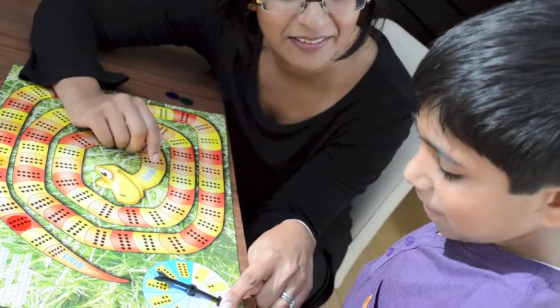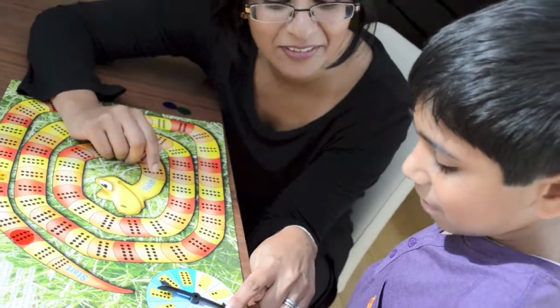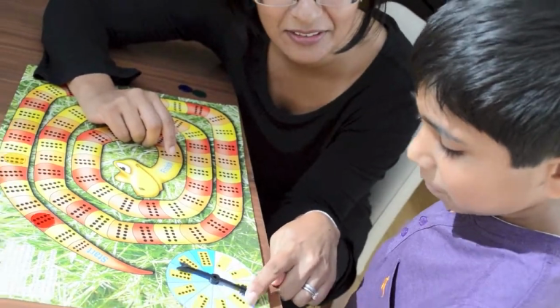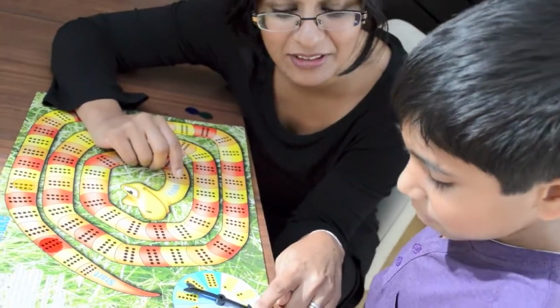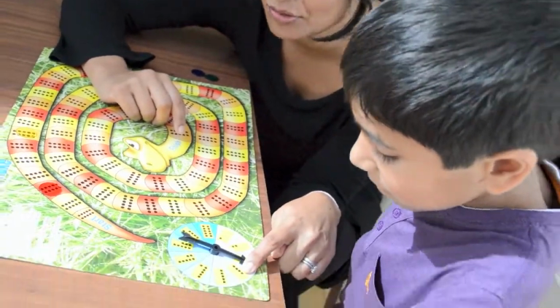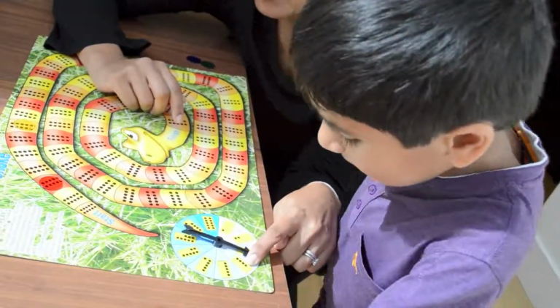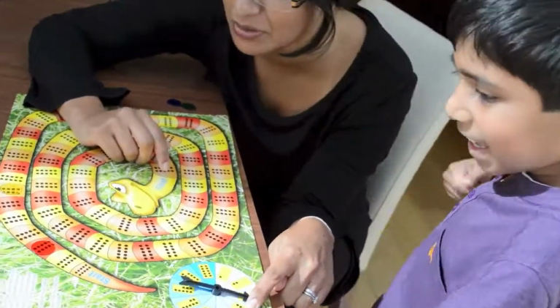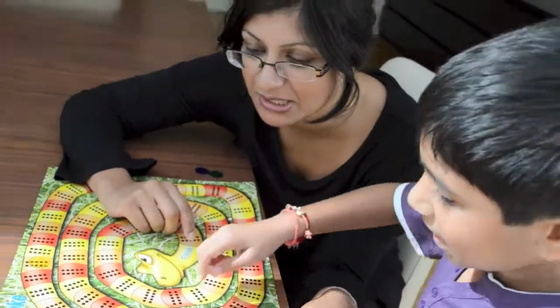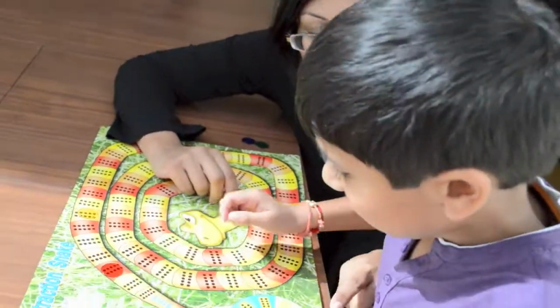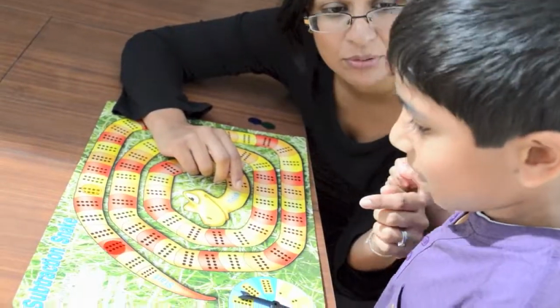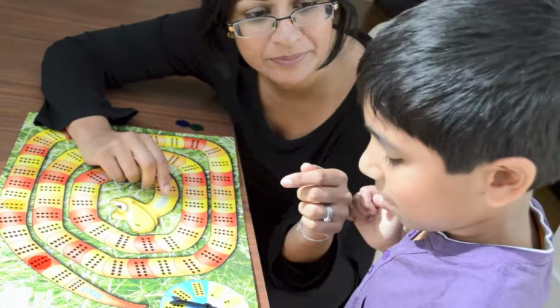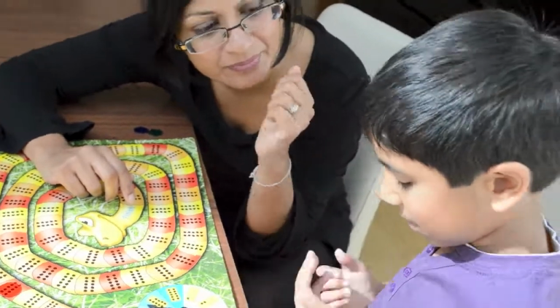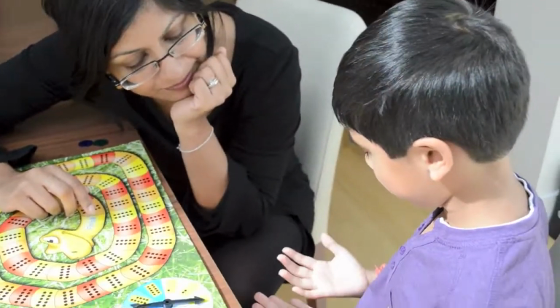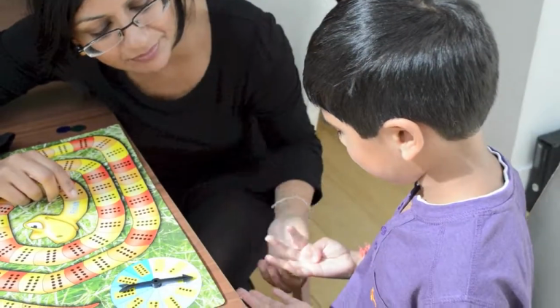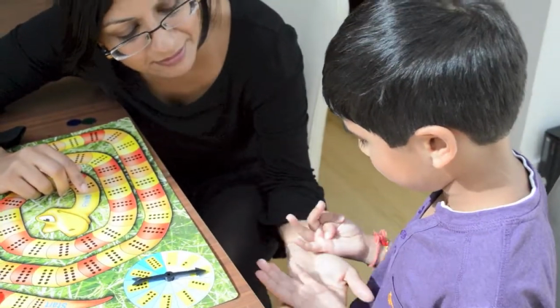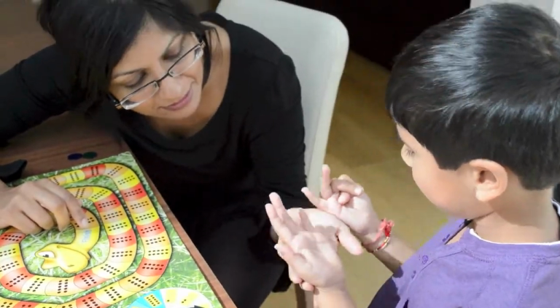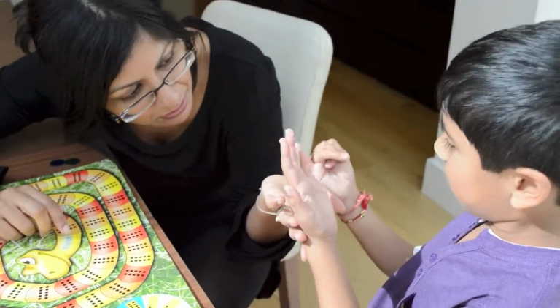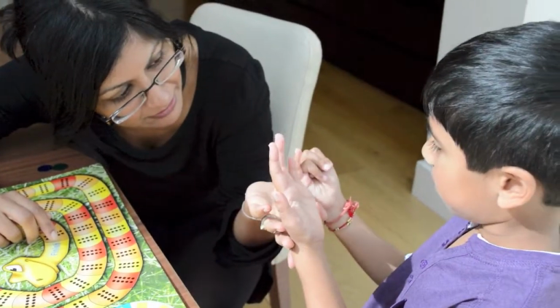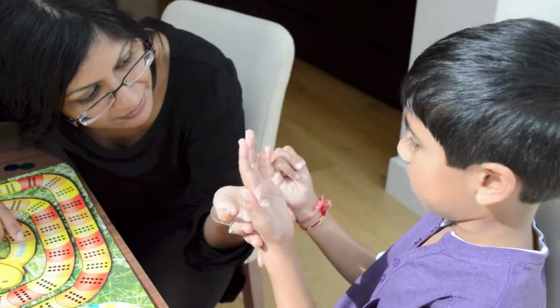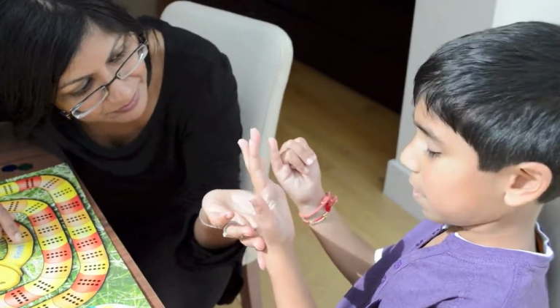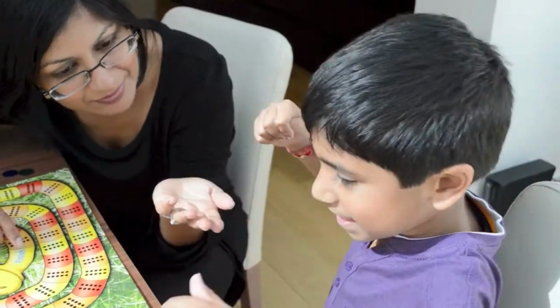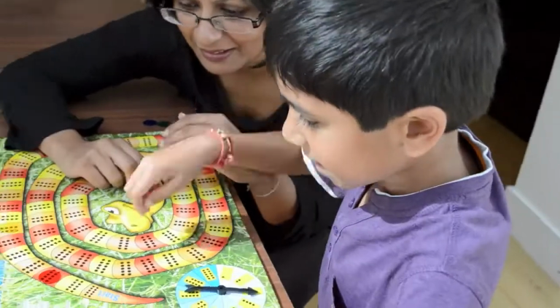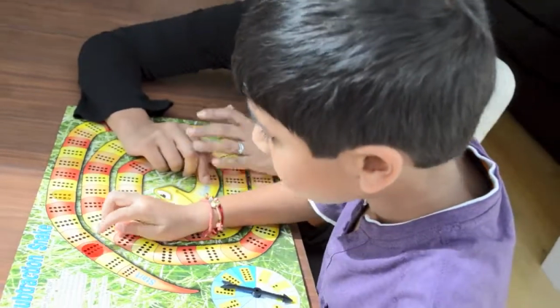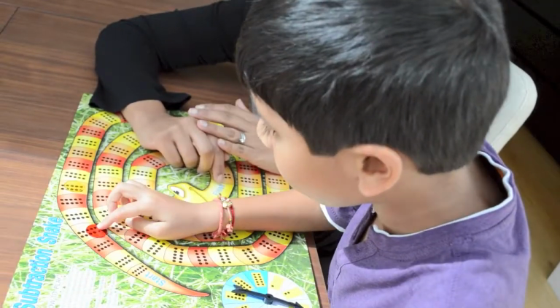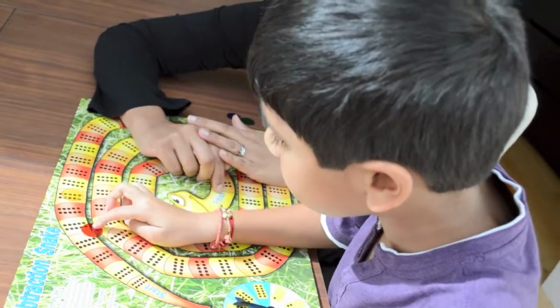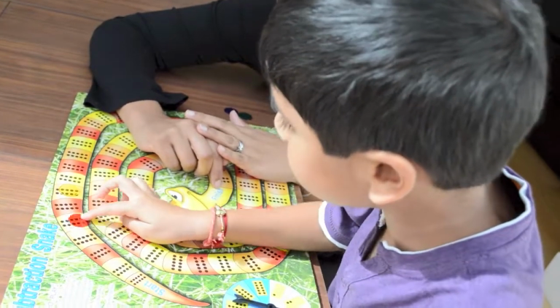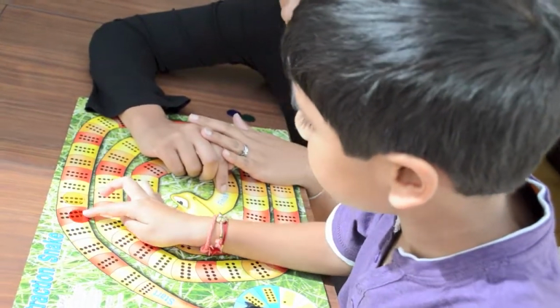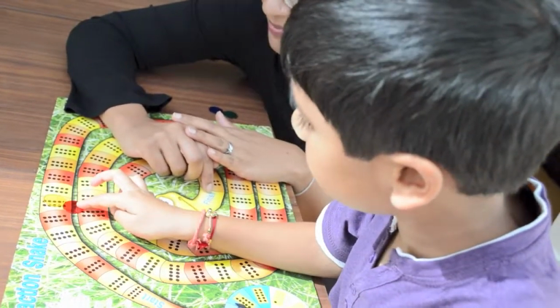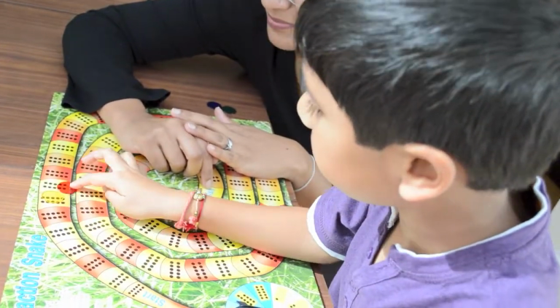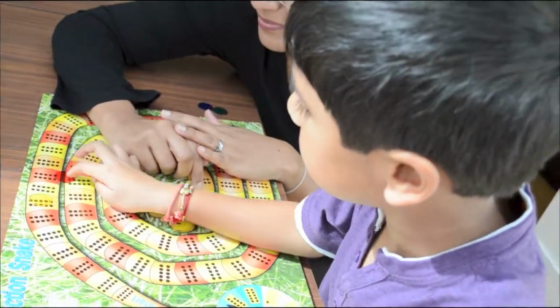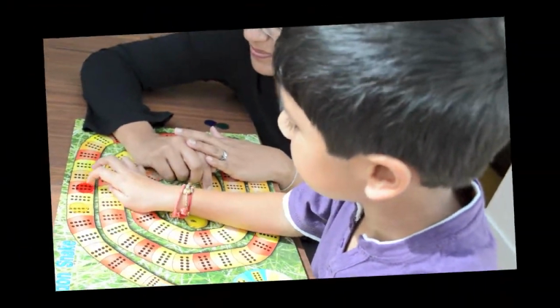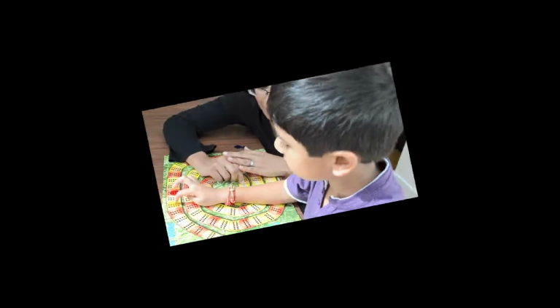Okay, let me have a go now. I have landed on four. So what's ten take away four? Six, excellent! One, two, three, four, five, six. Good.